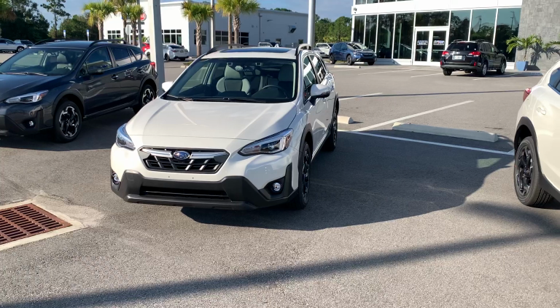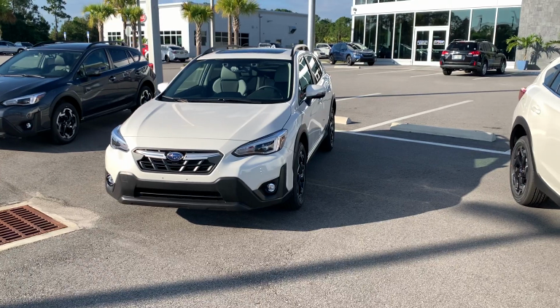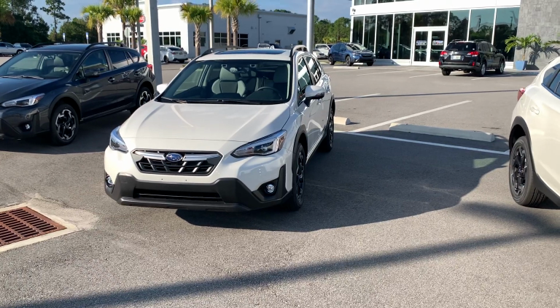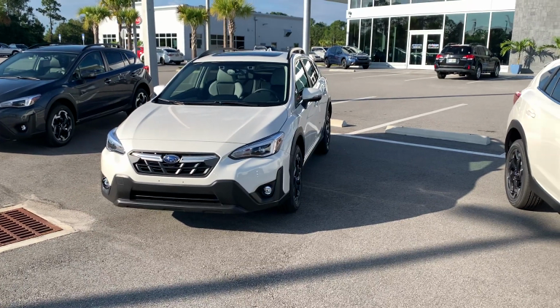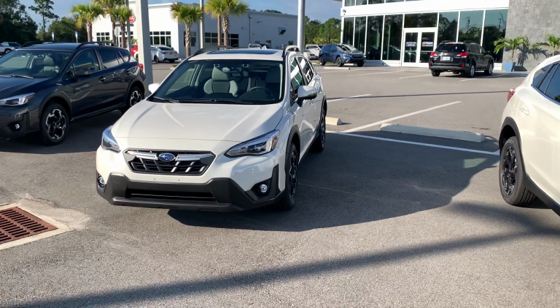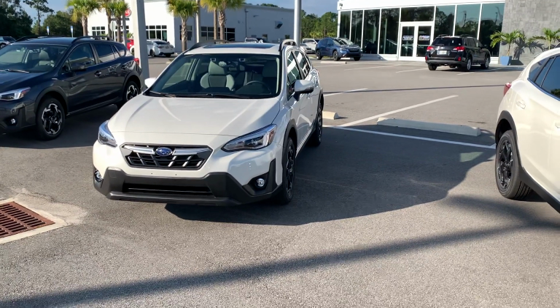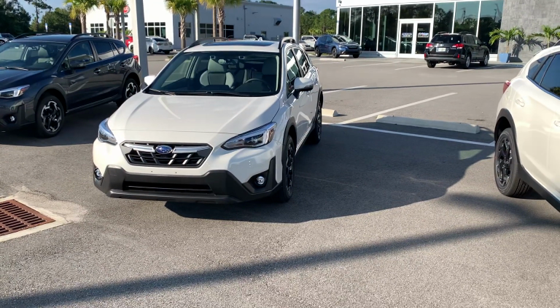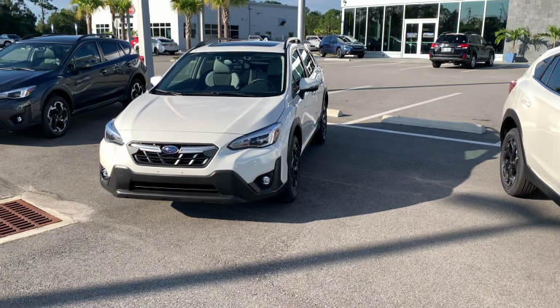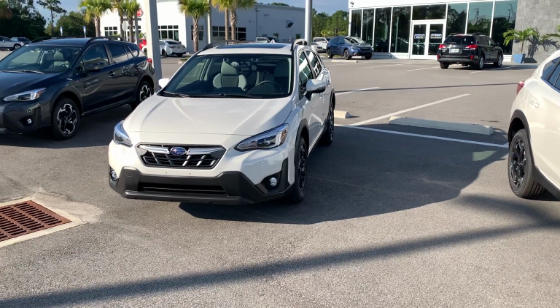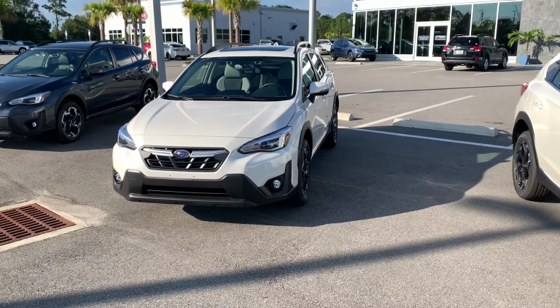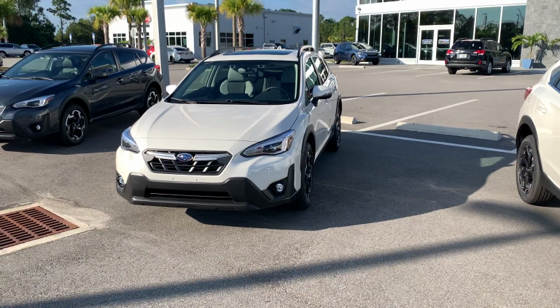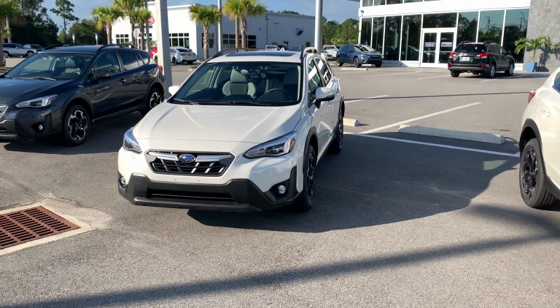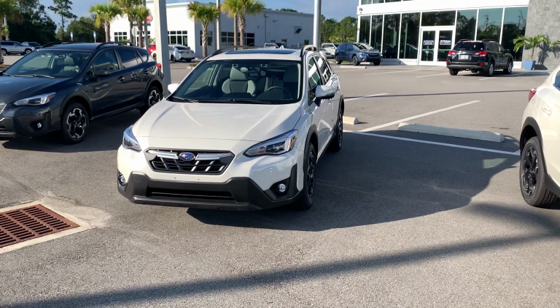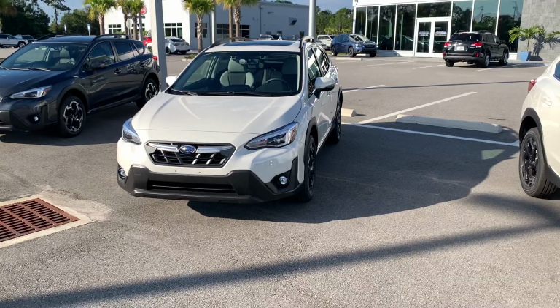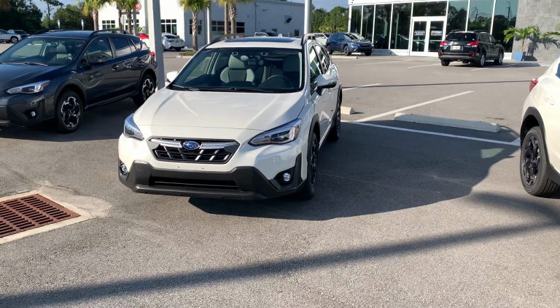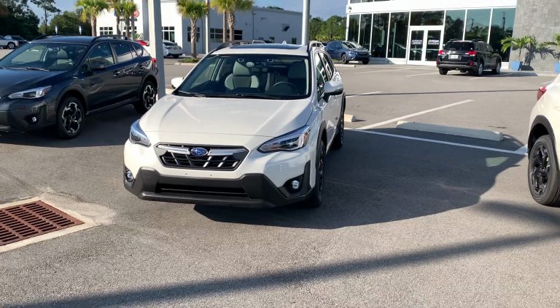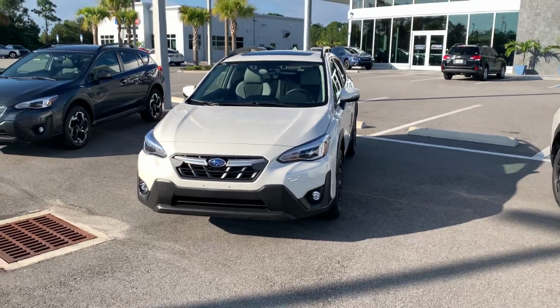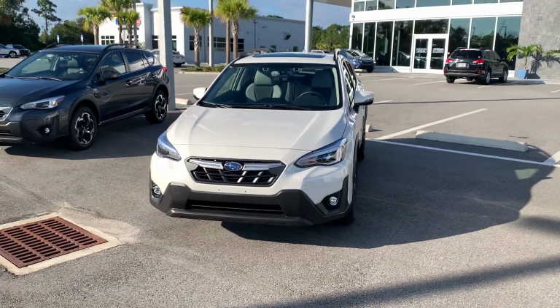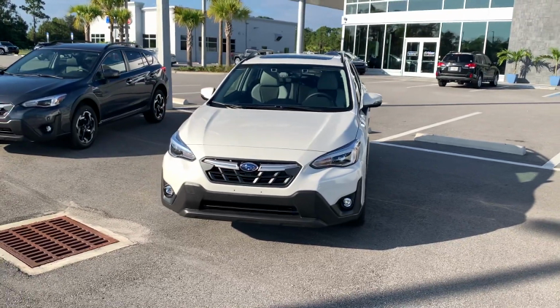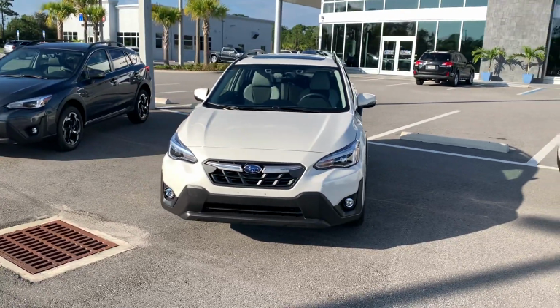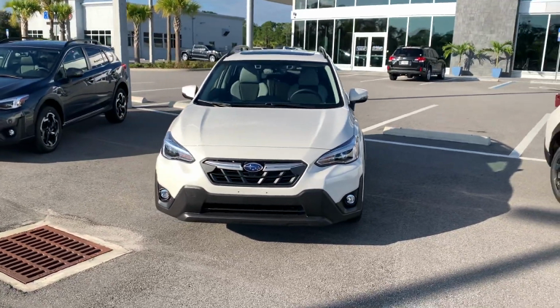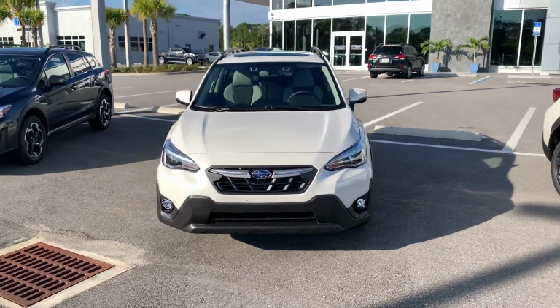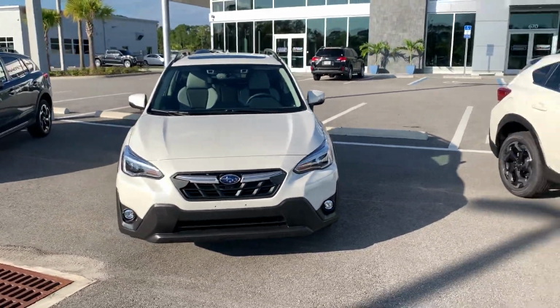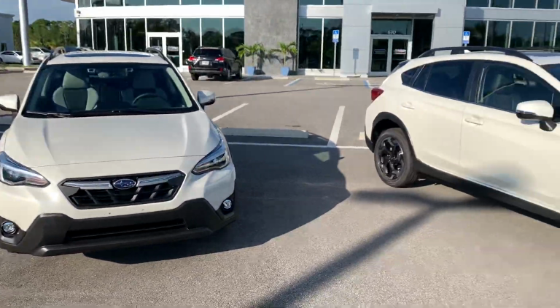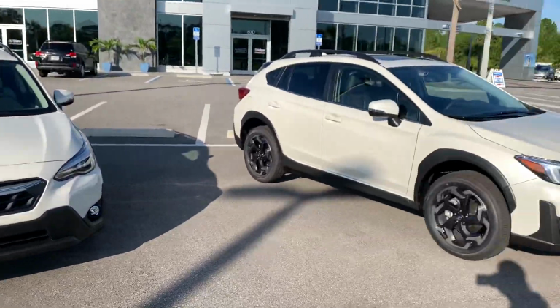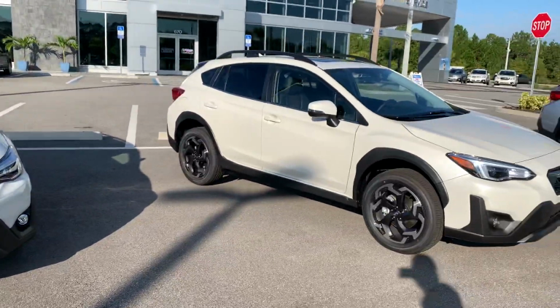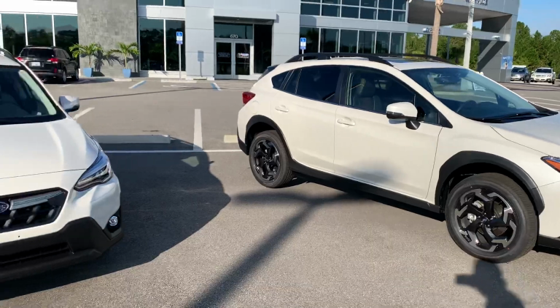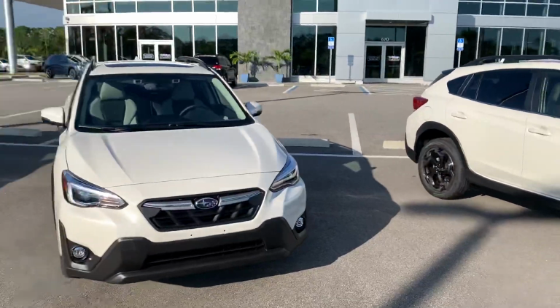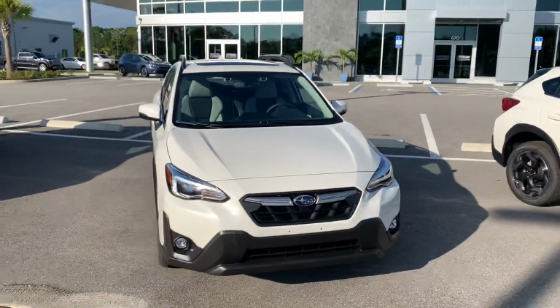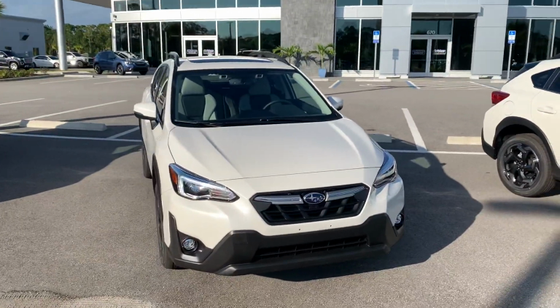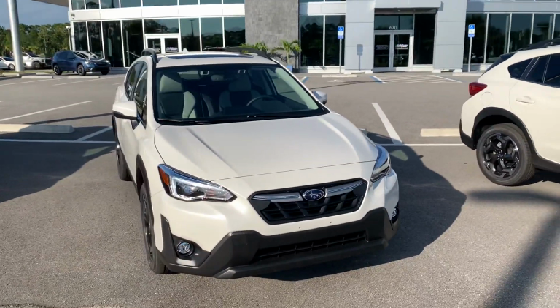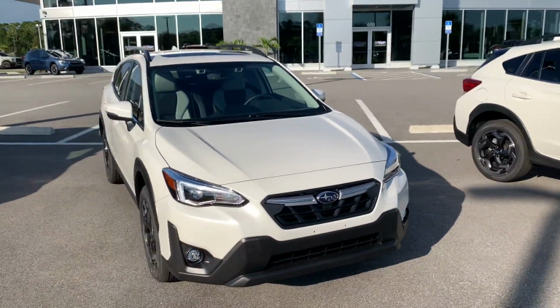Good morning, this is Matt VanVers, Subaru Daytona. Just got your inquiry for the white Crosstrek Limited. That specific one you inquired about isn't due until October 15th, but I do have two white Limiteds here, one with the gray interior and one with the black interior.